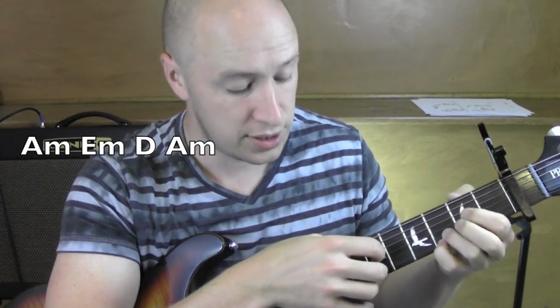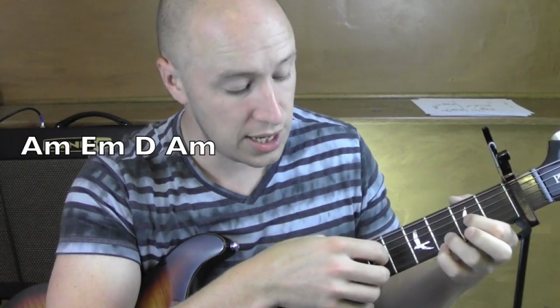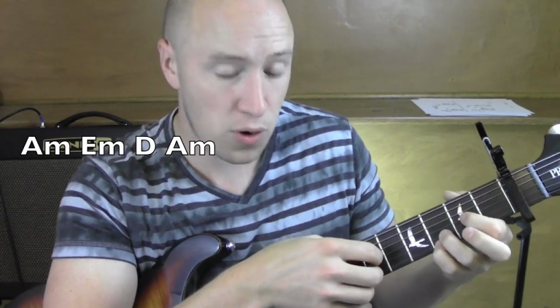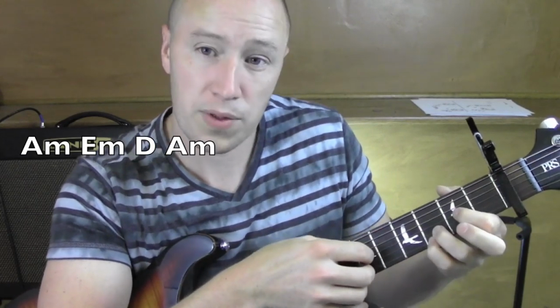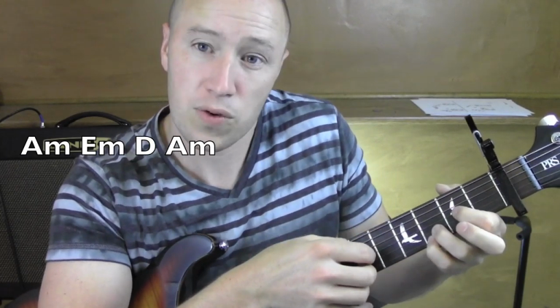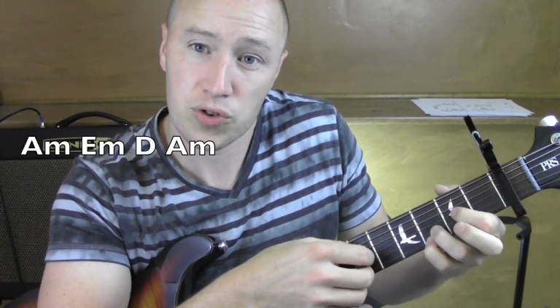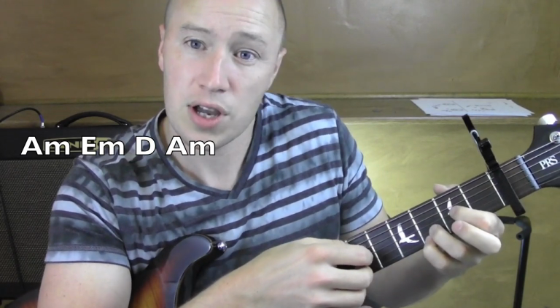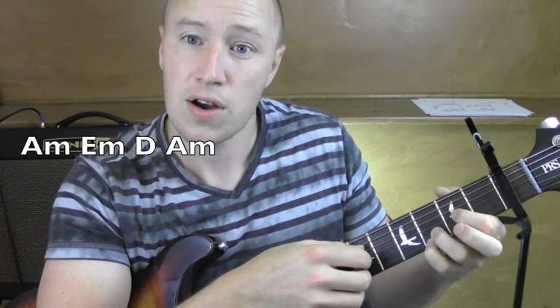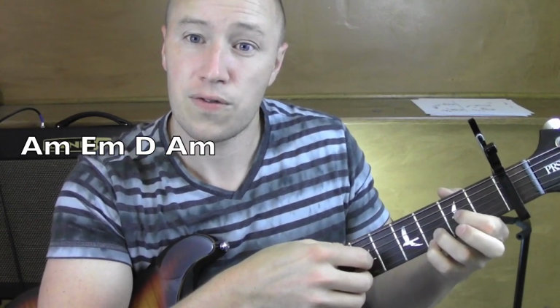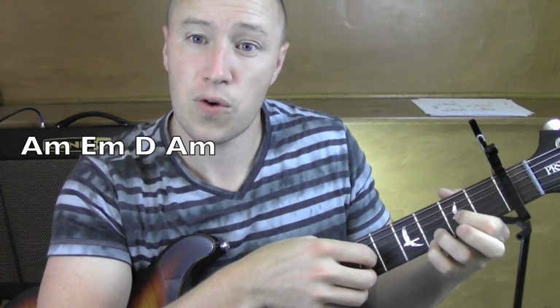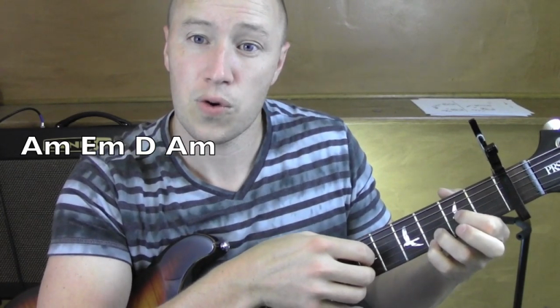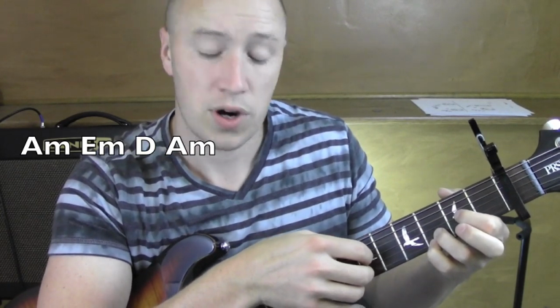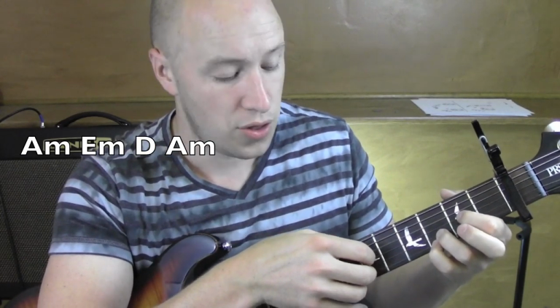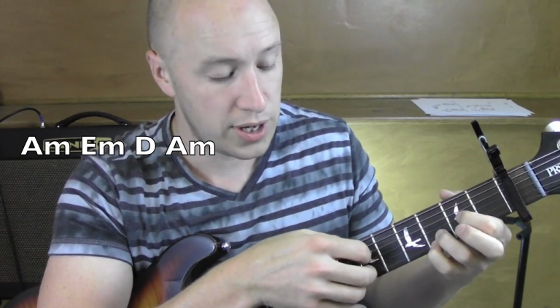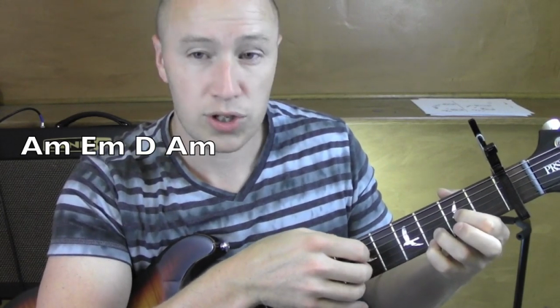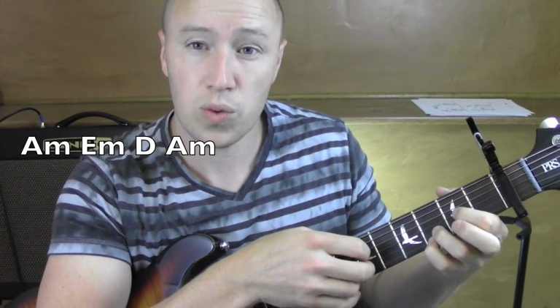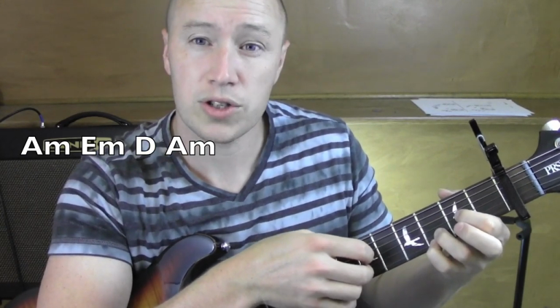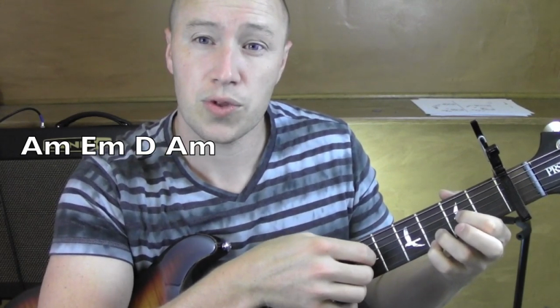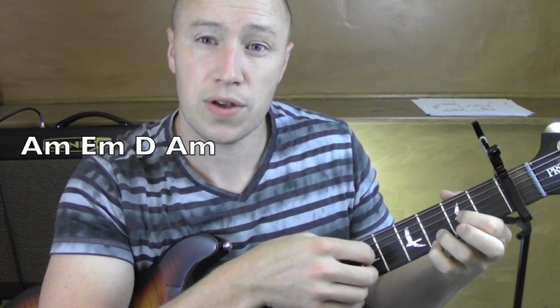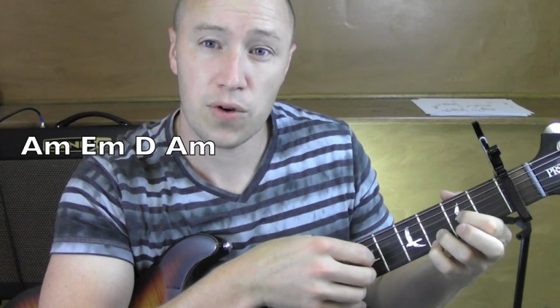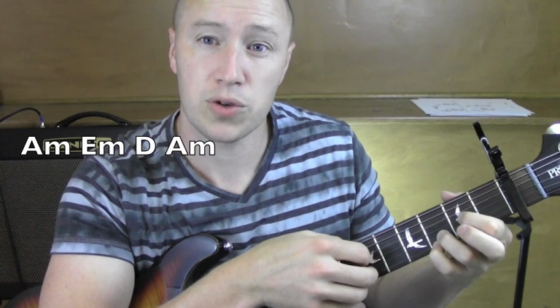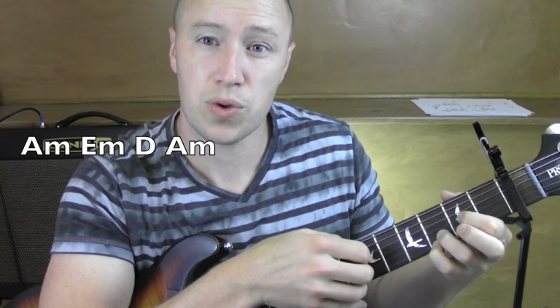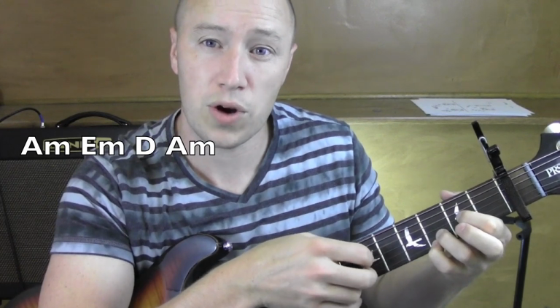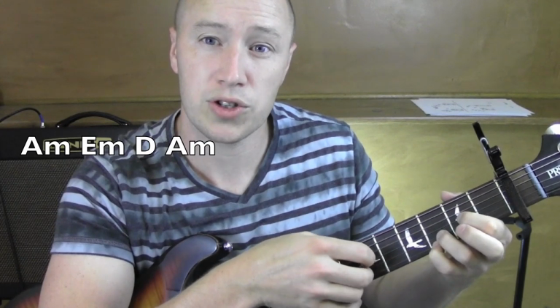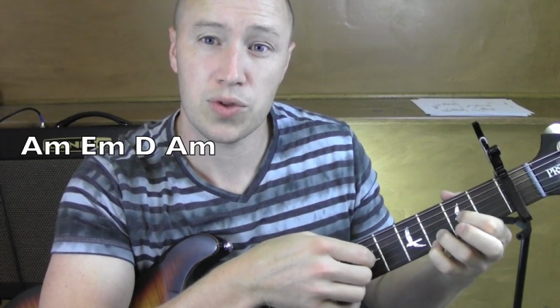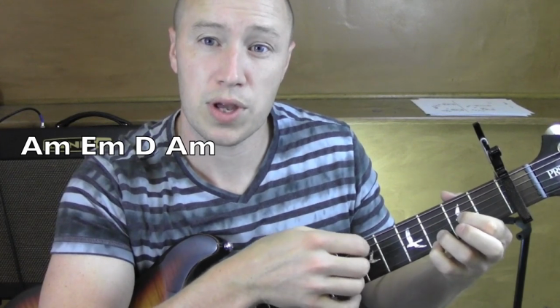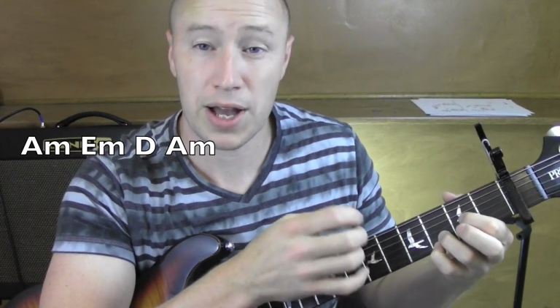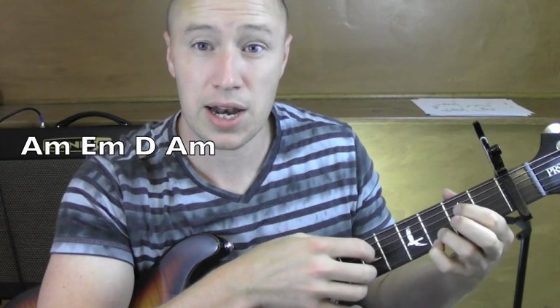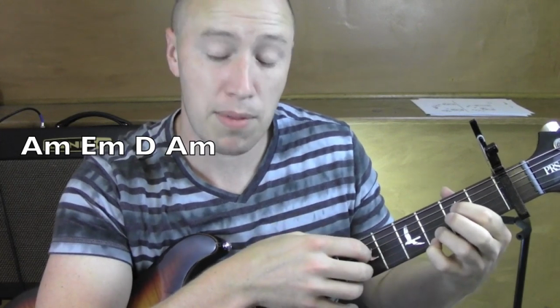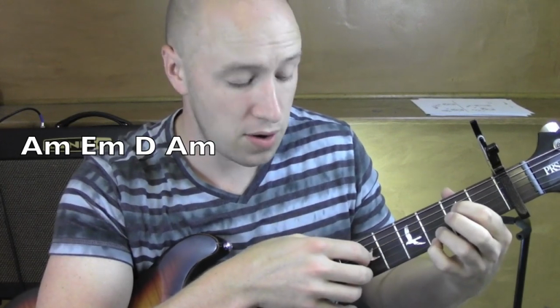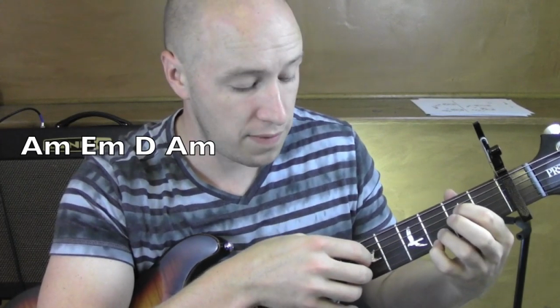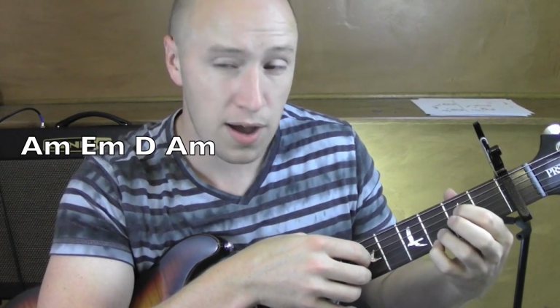D — I'm going from the fourth string. Four, three, two, one, two, three. Four, two, three, one, two, three. Back to that A minor on the five.